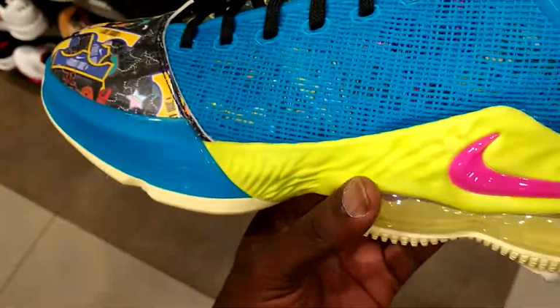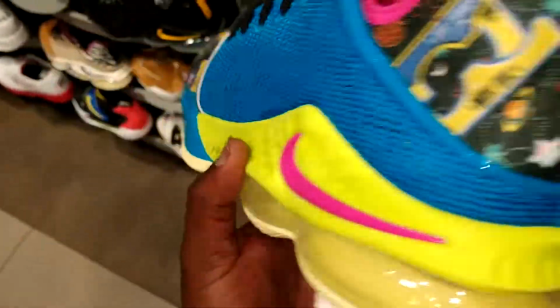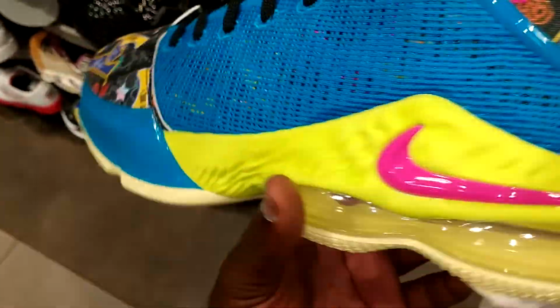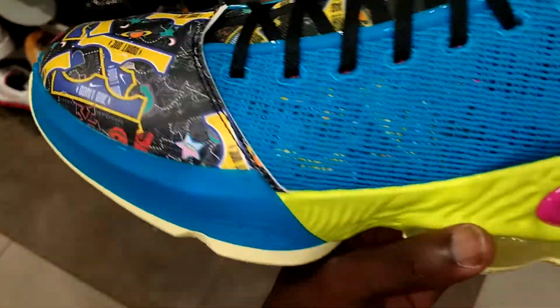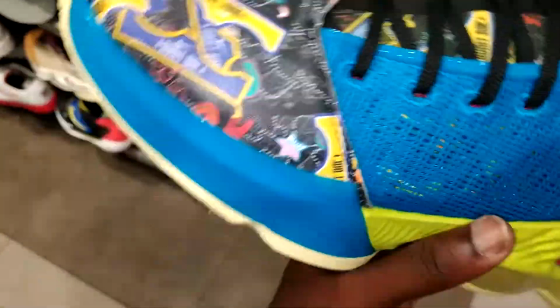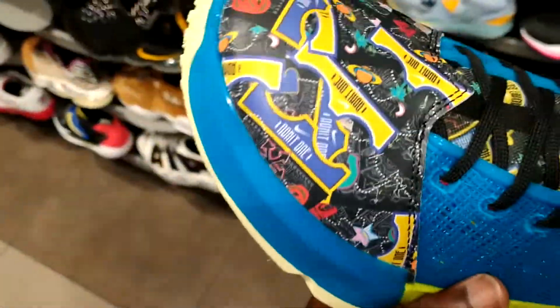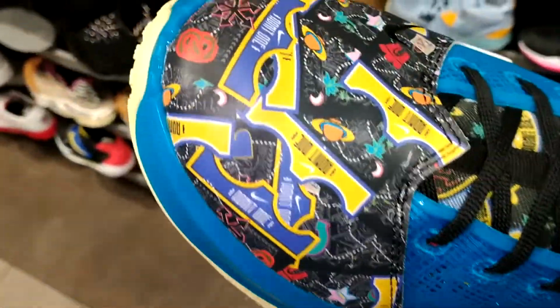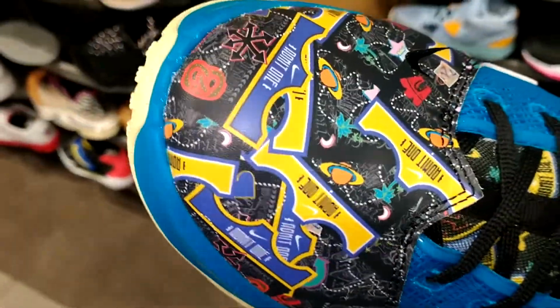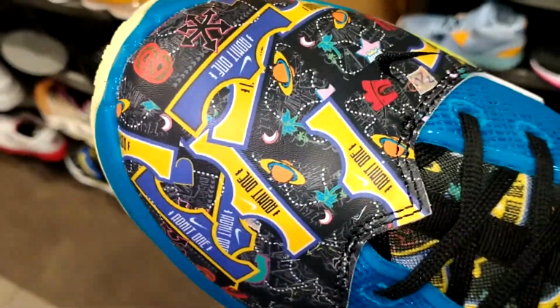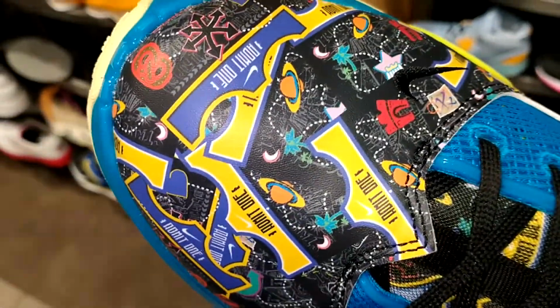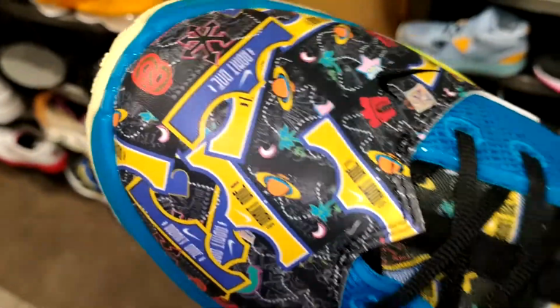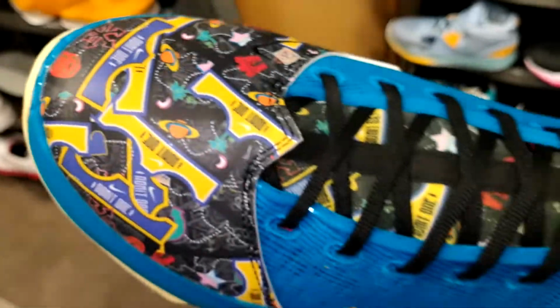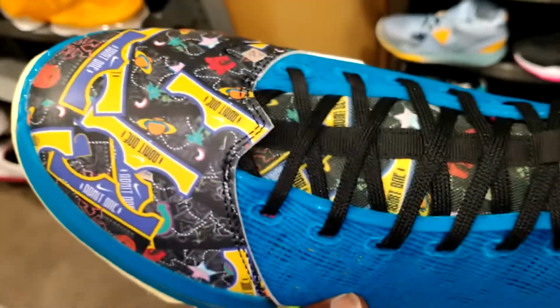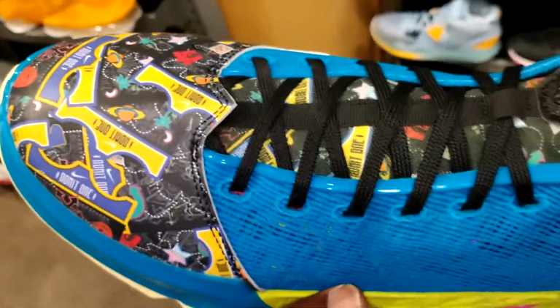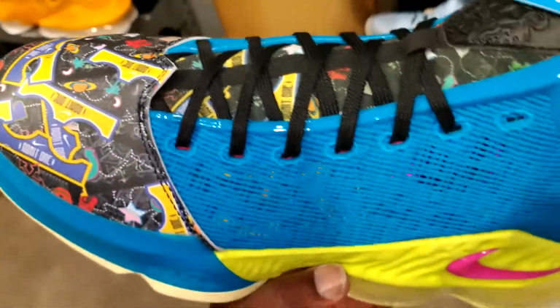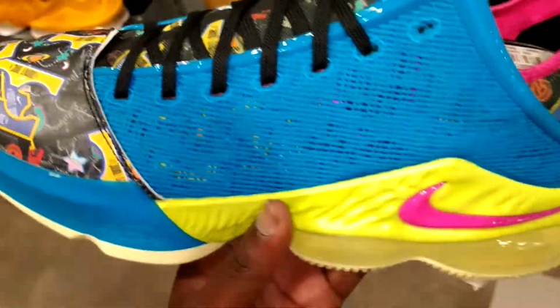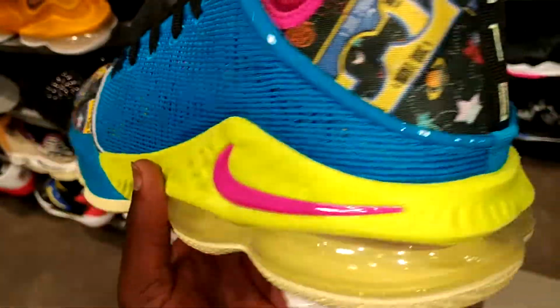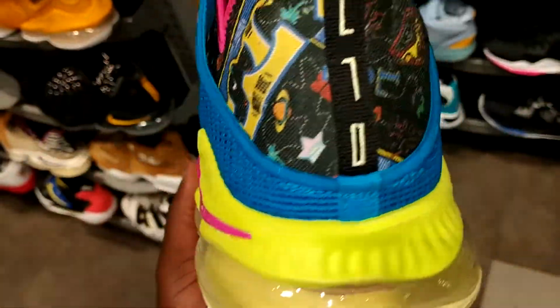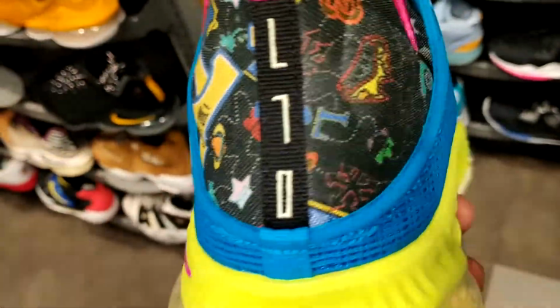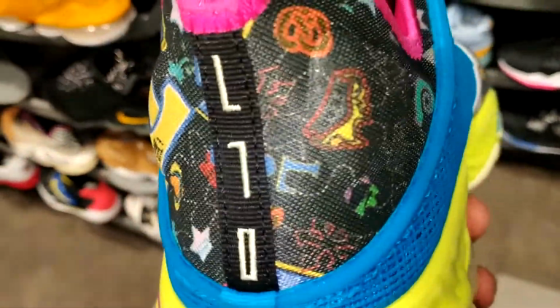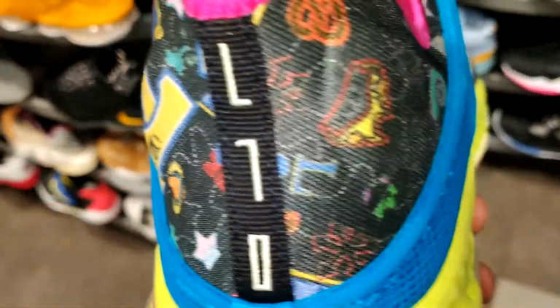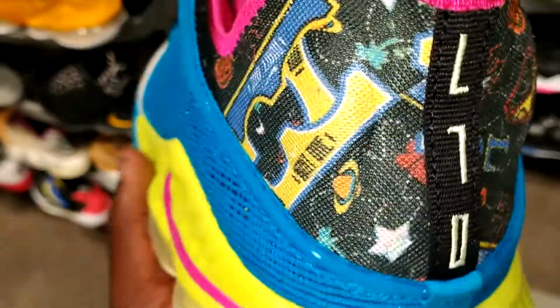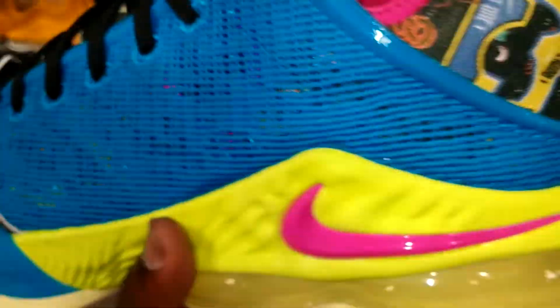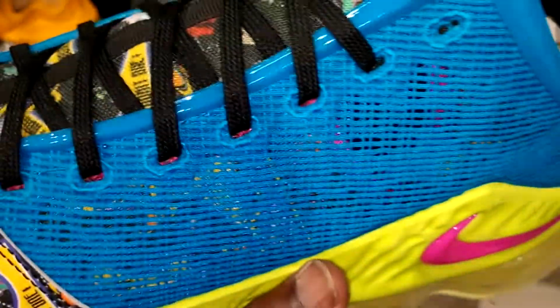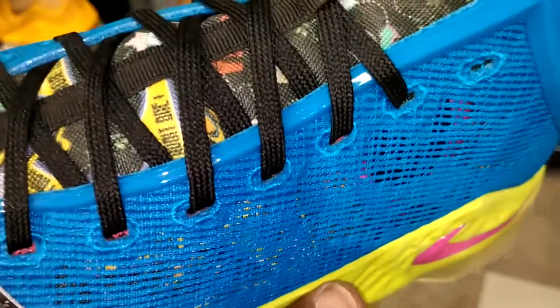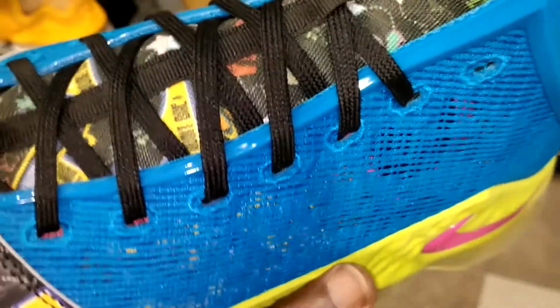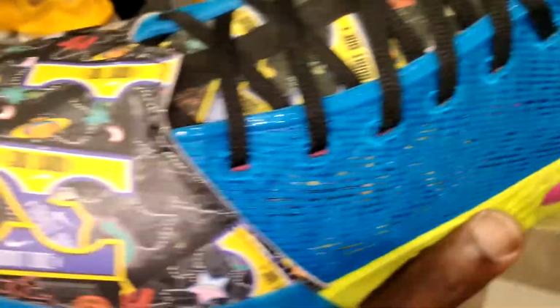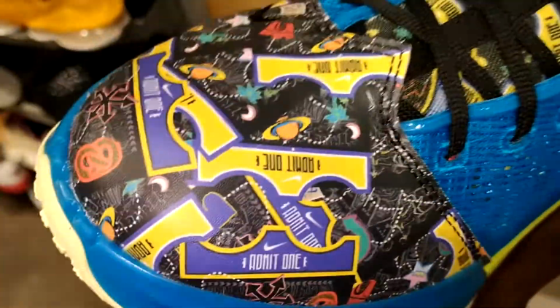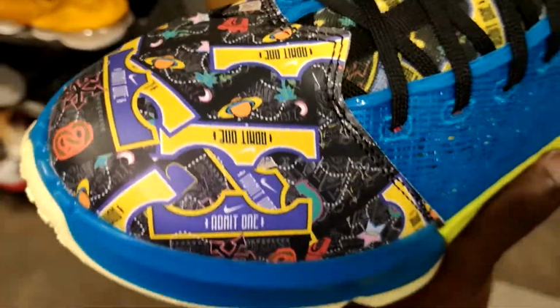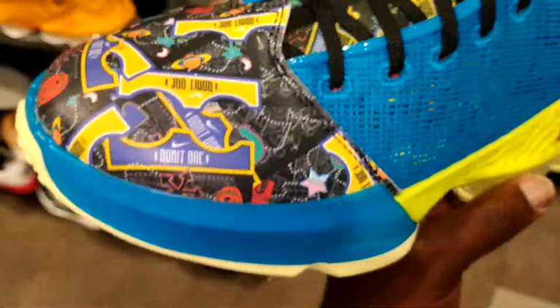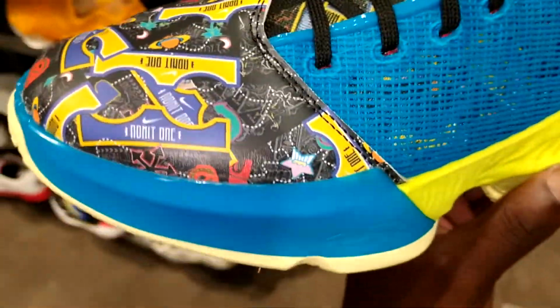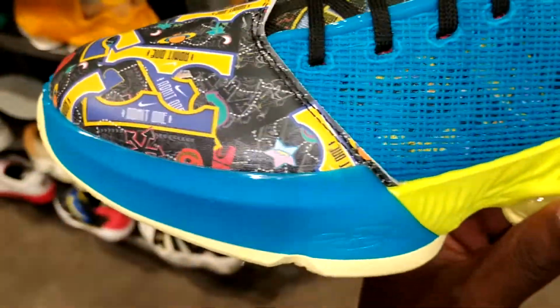The colors are nice, but this toe box ruined it. It's cool that they put it on the back heel and the tongue and all that, but they should have just made that blue or something.